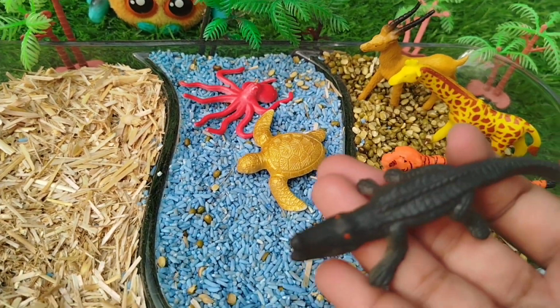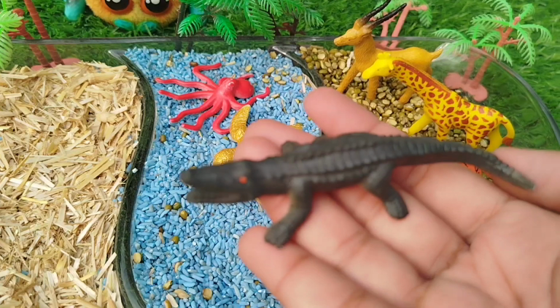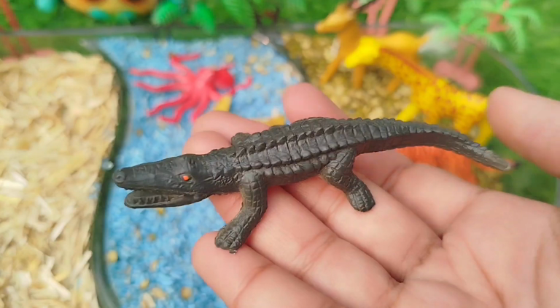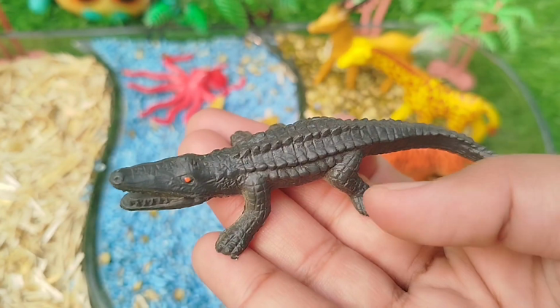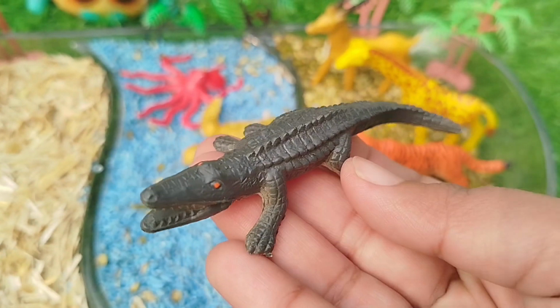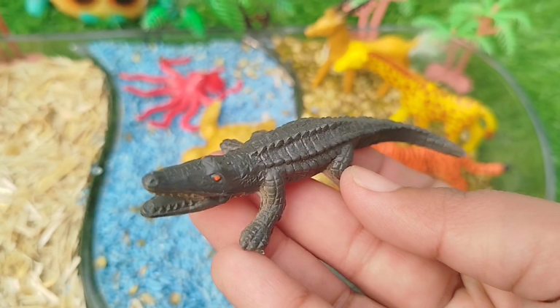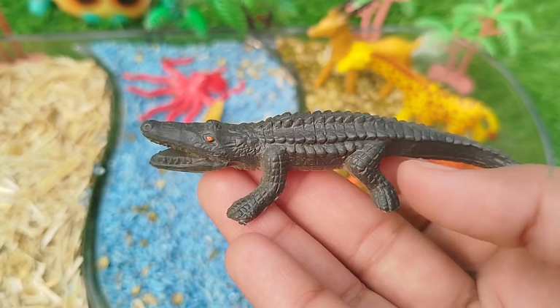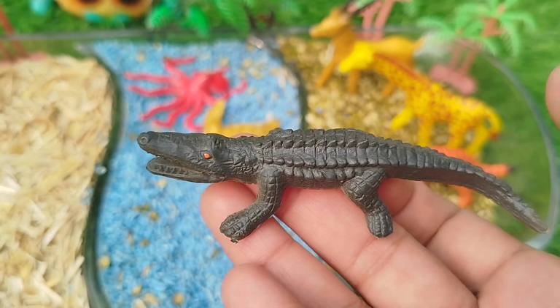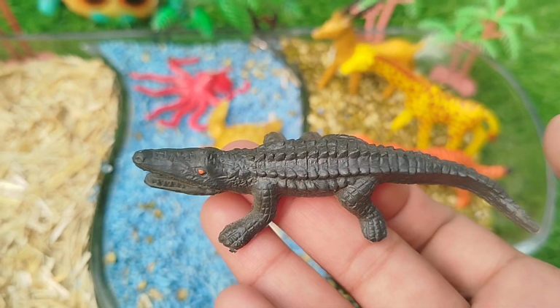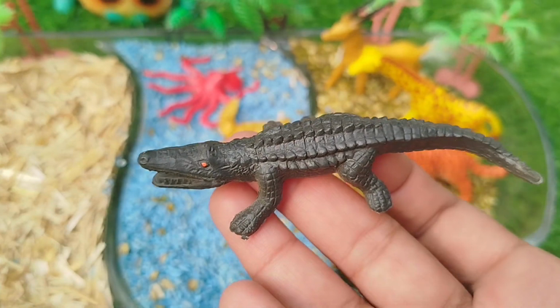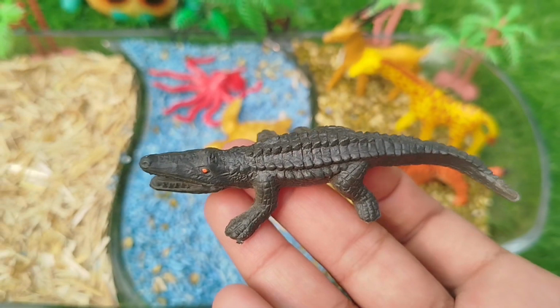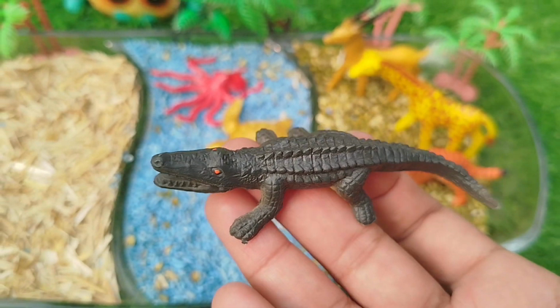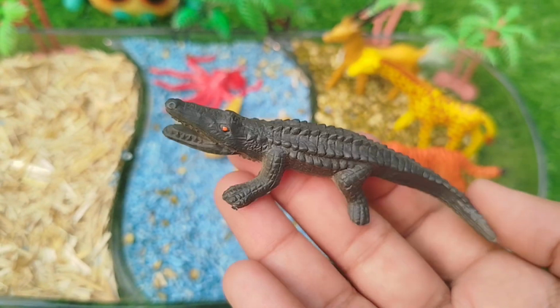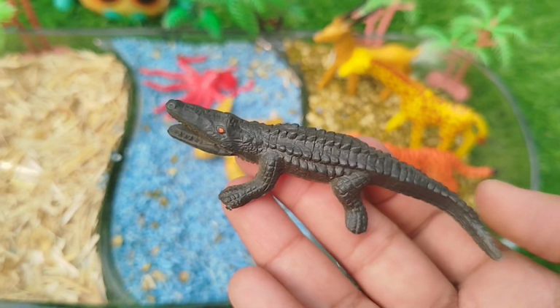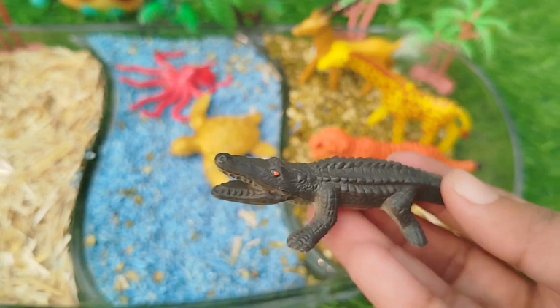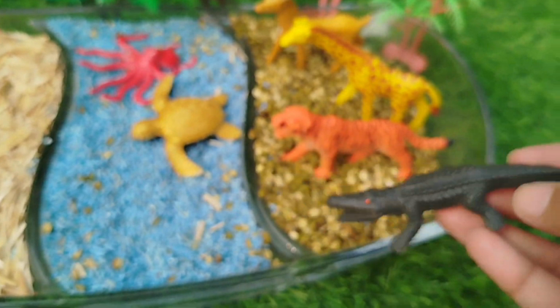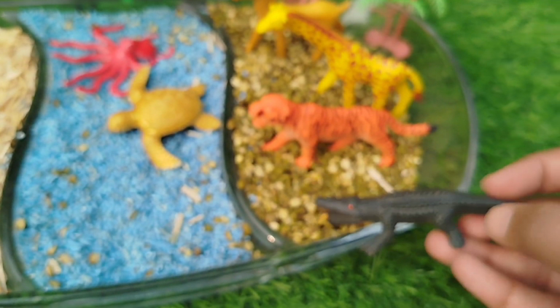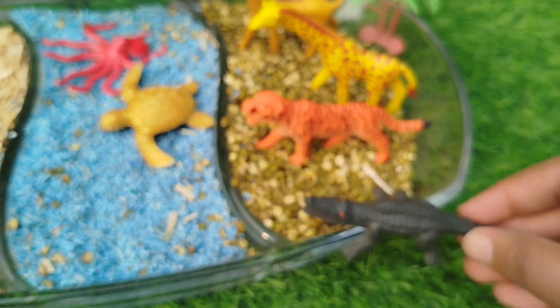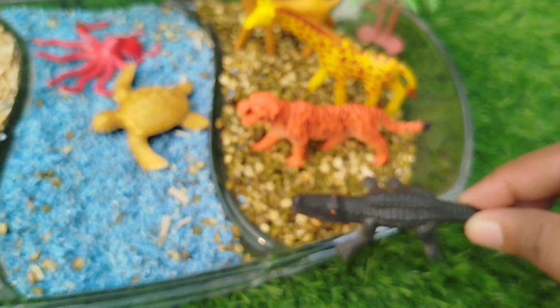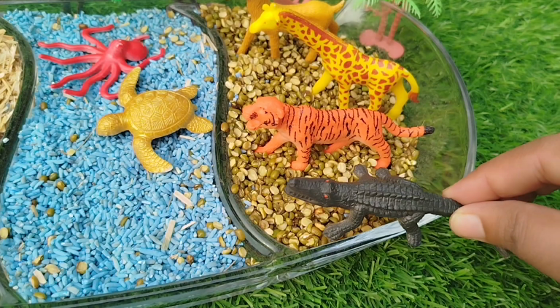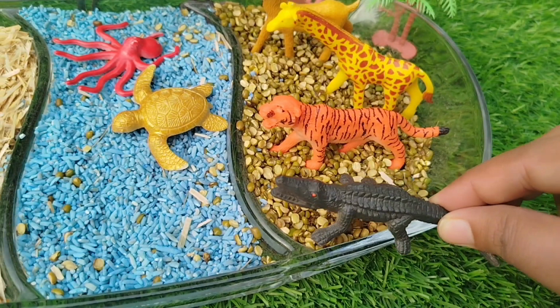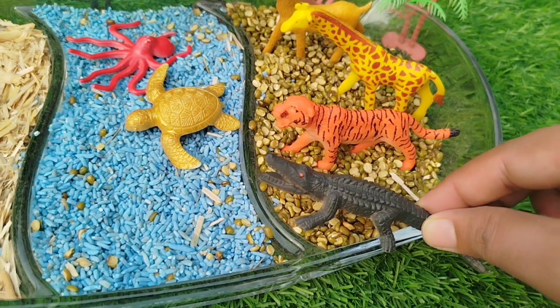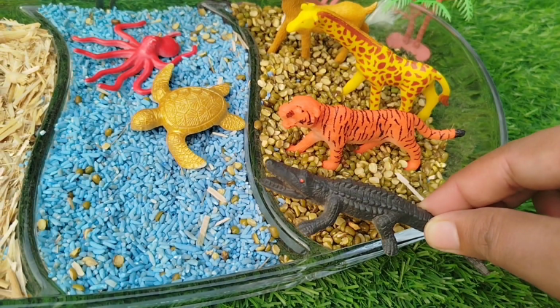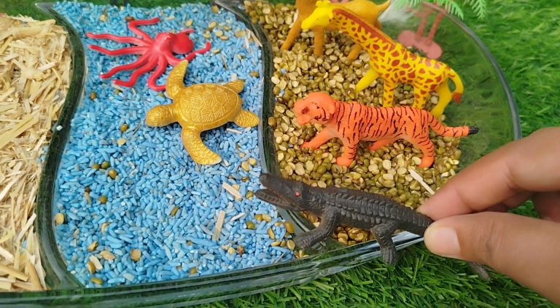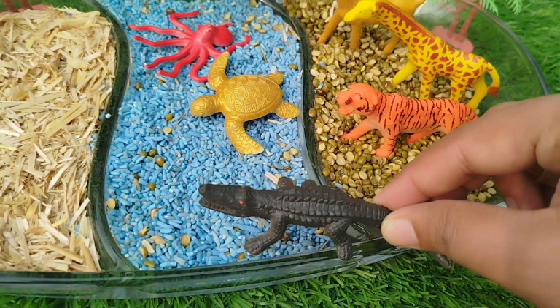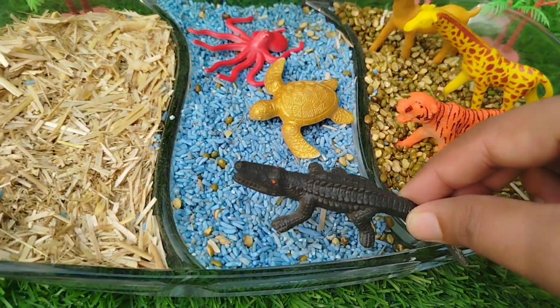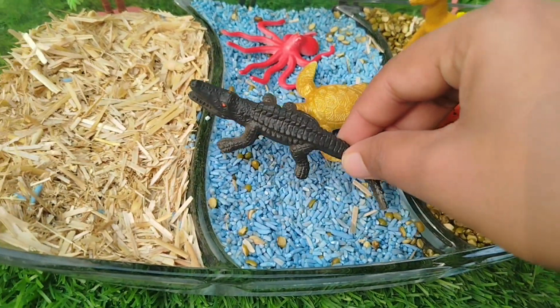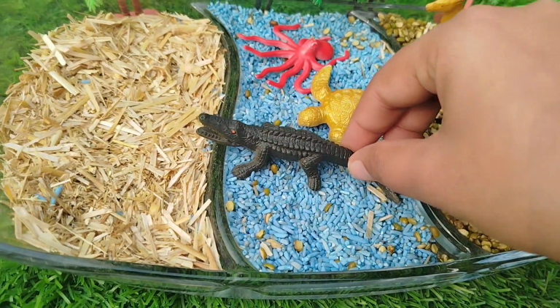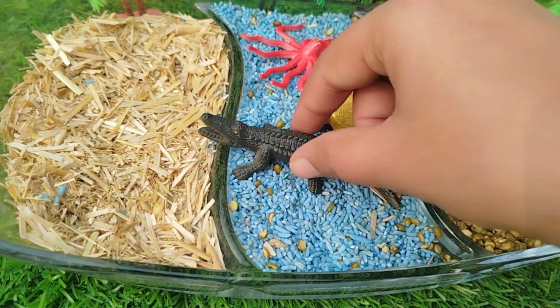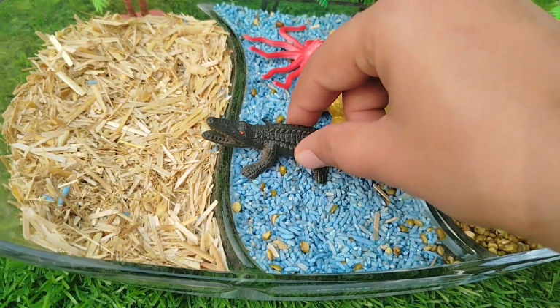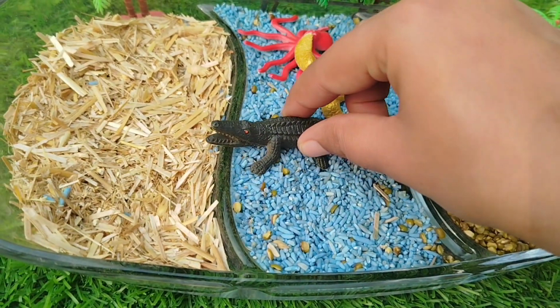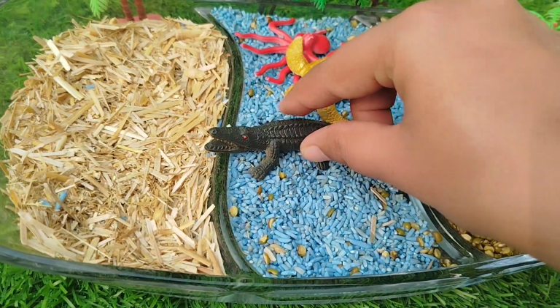The next one is an alligator. Alligator lives in the water.